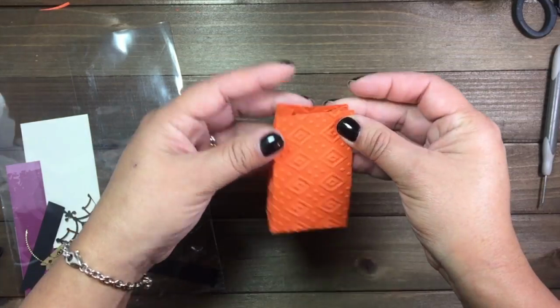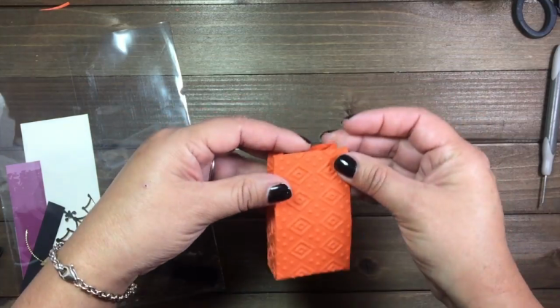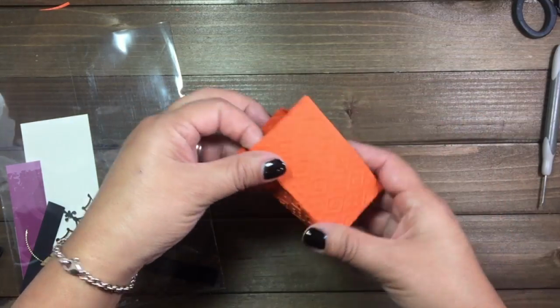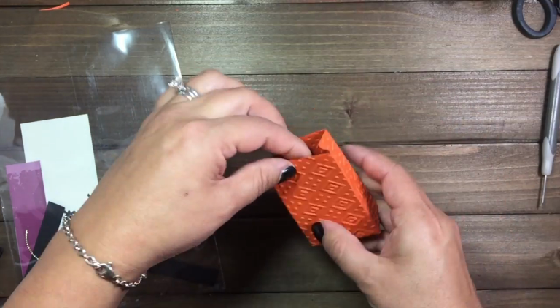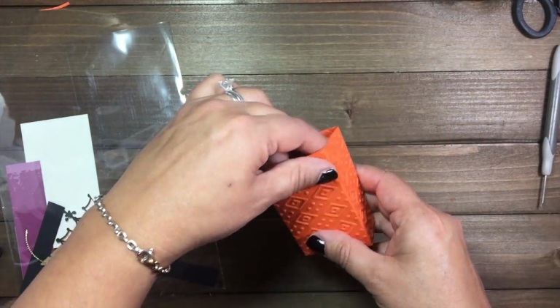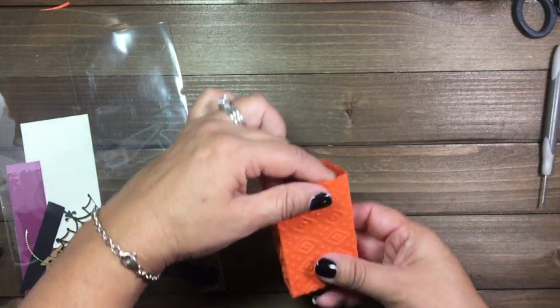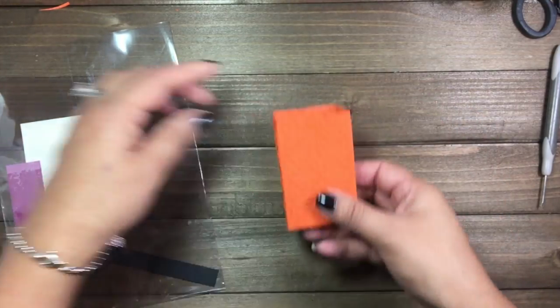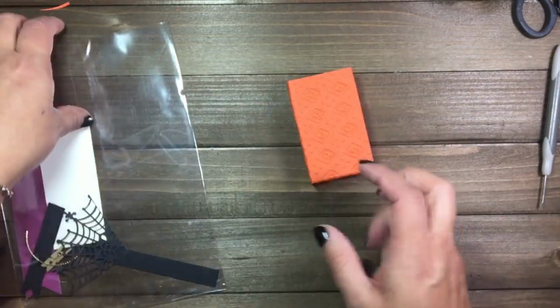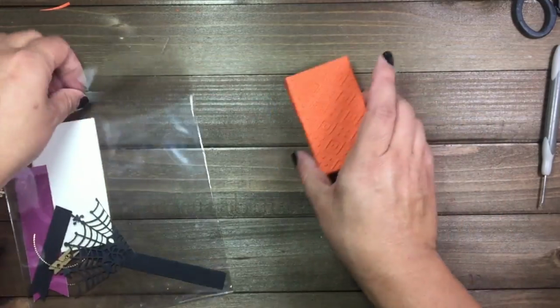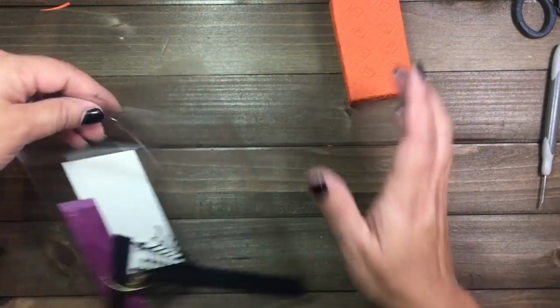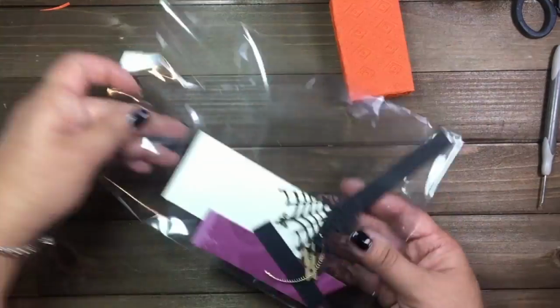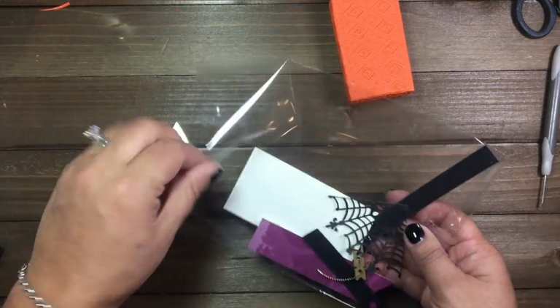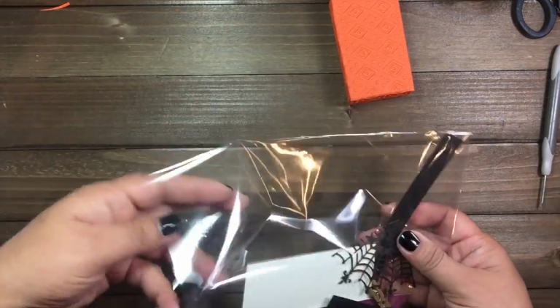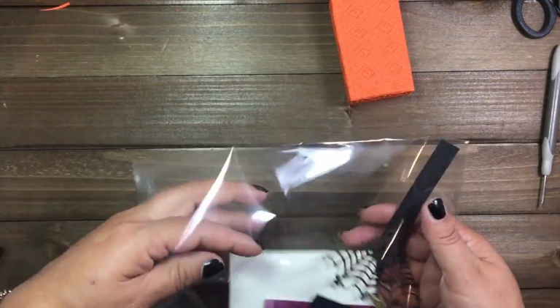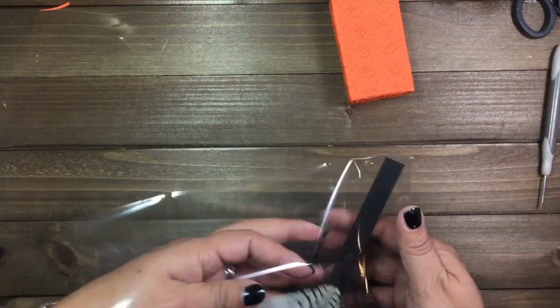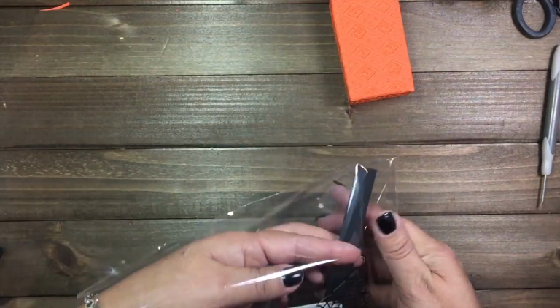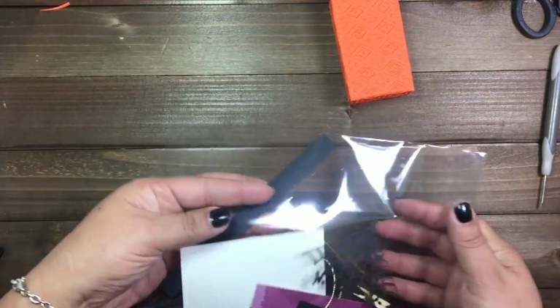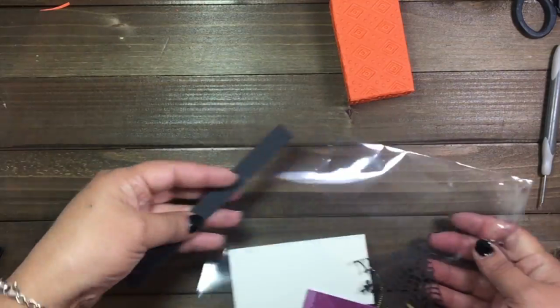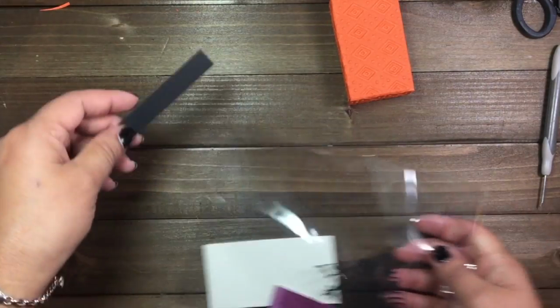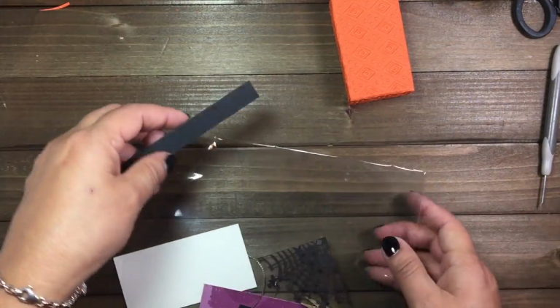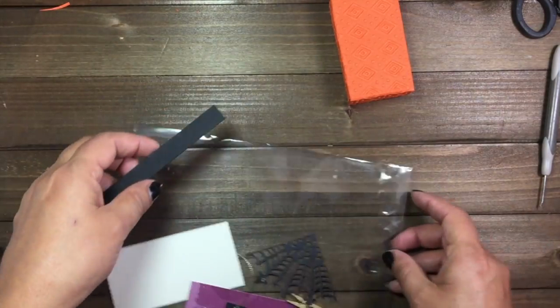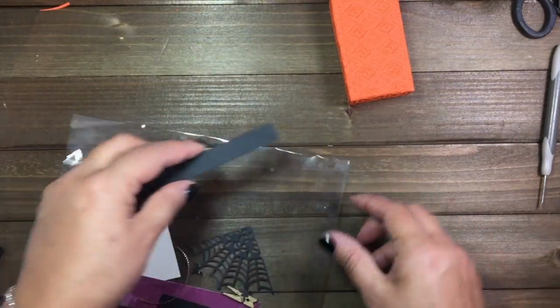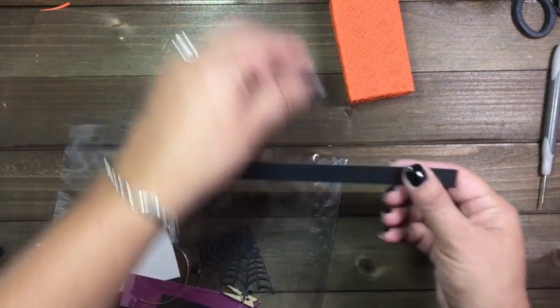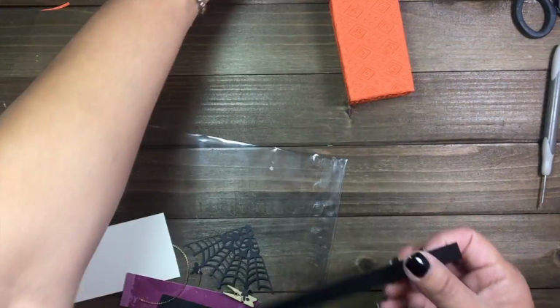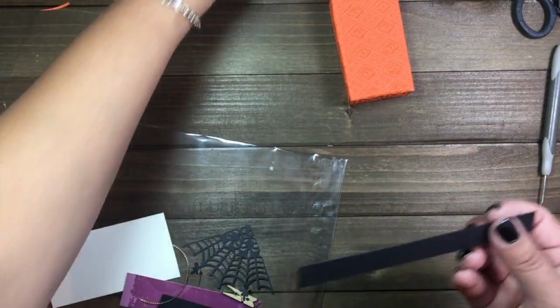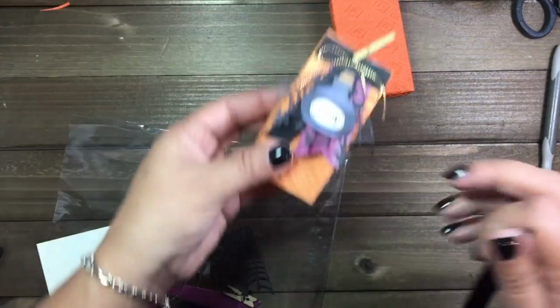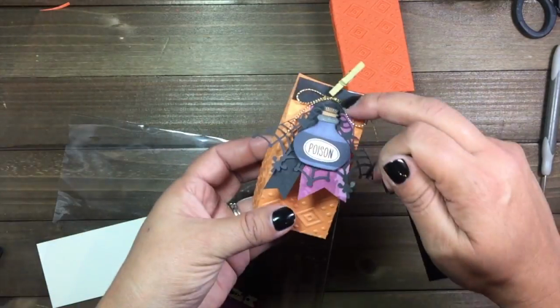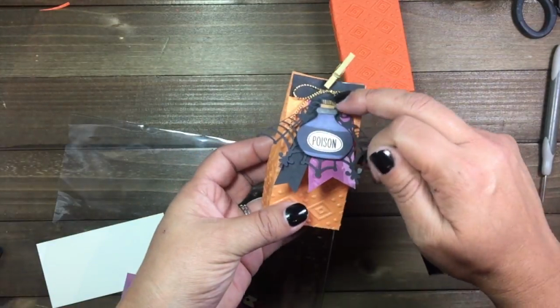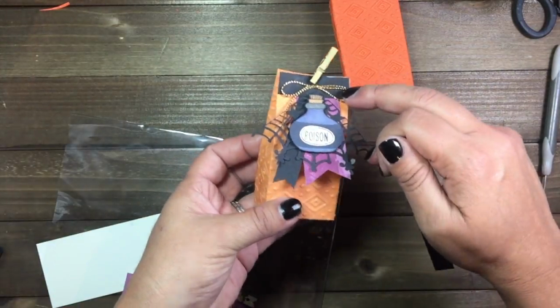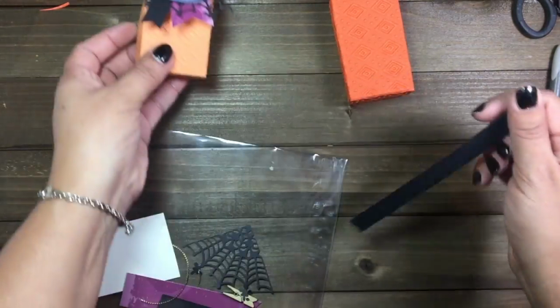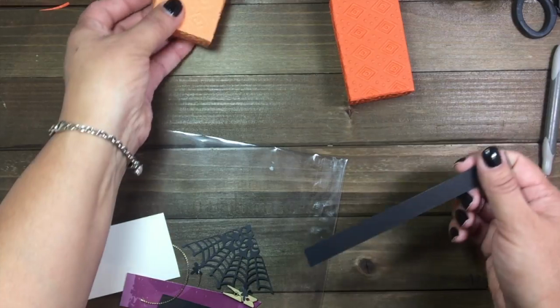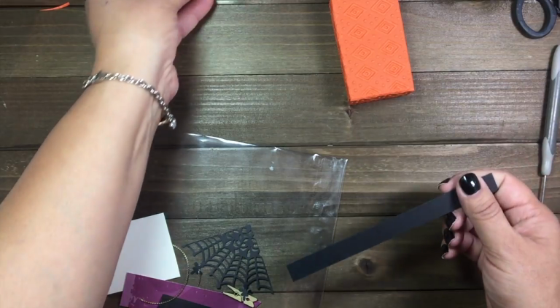Next let's go ahead and add our strips. This strip right here we're going to go ahead and add that.